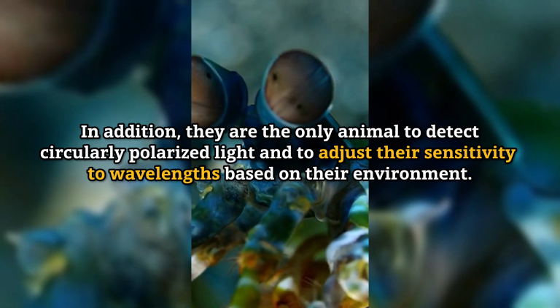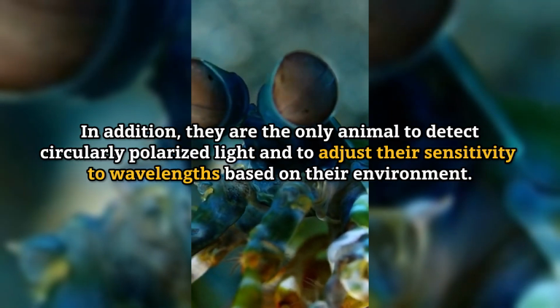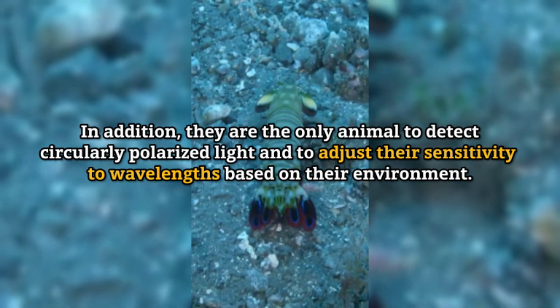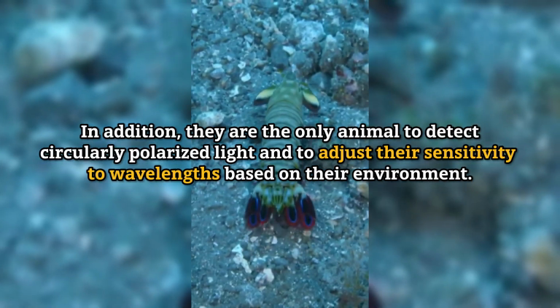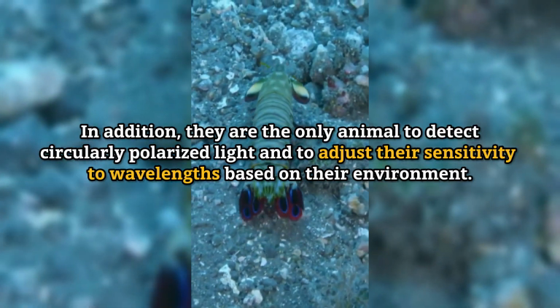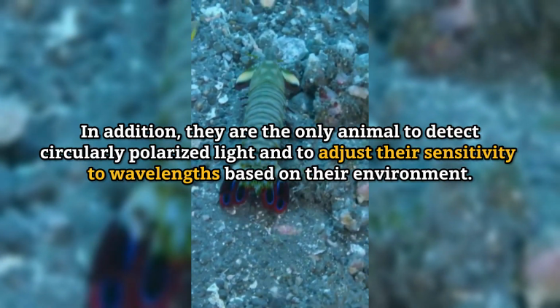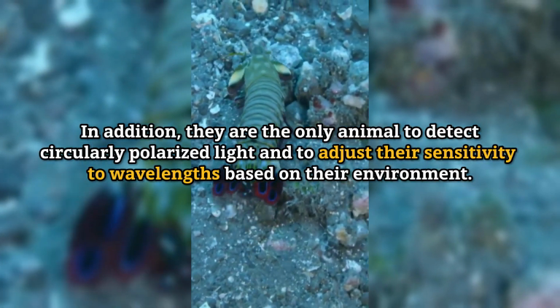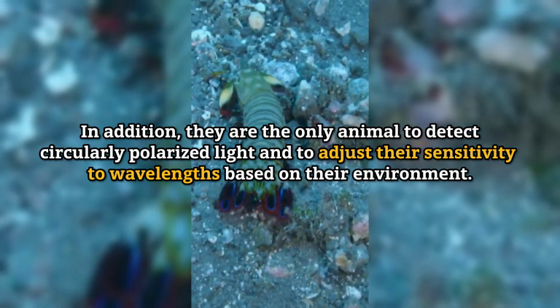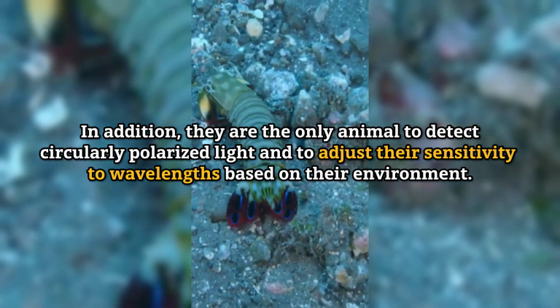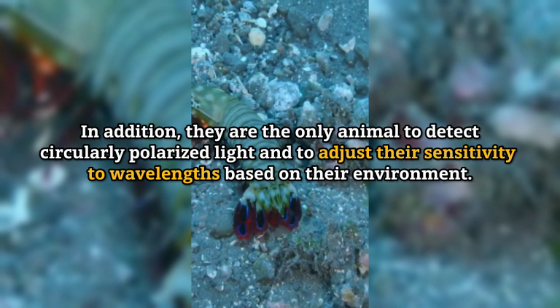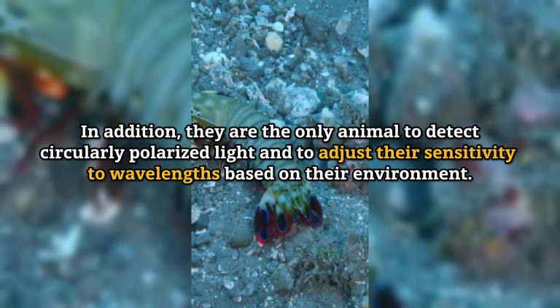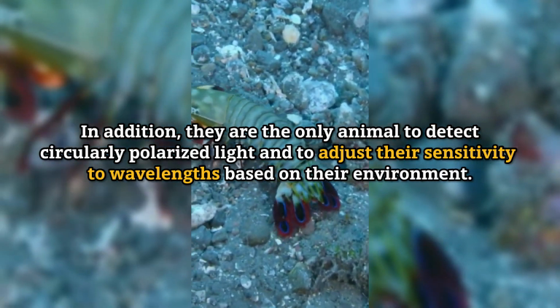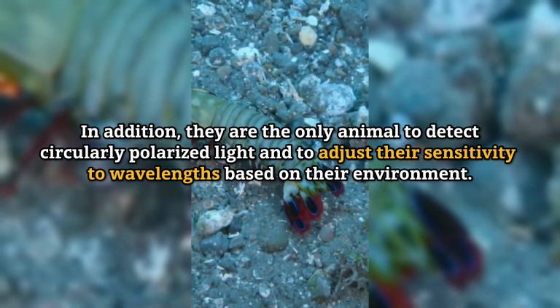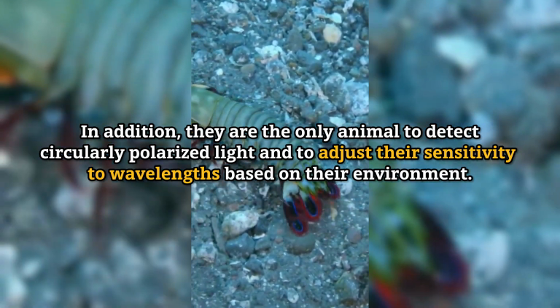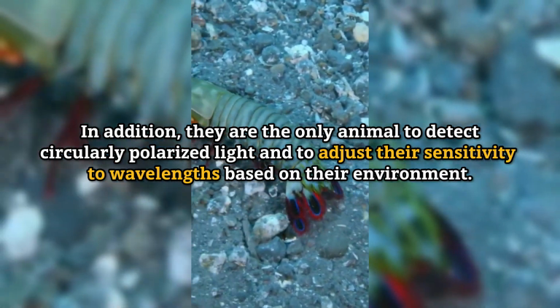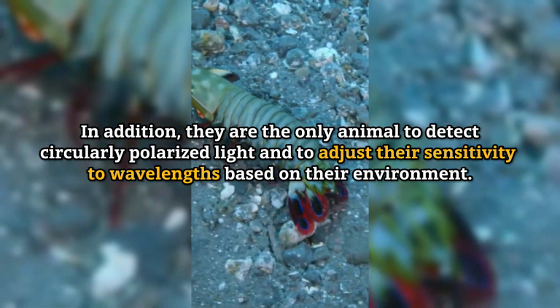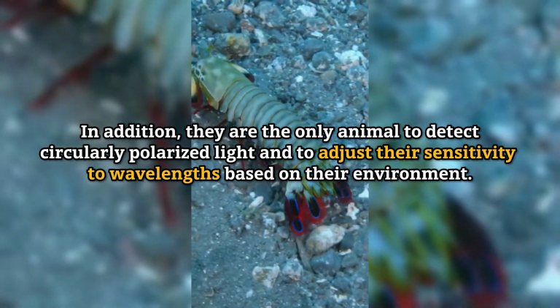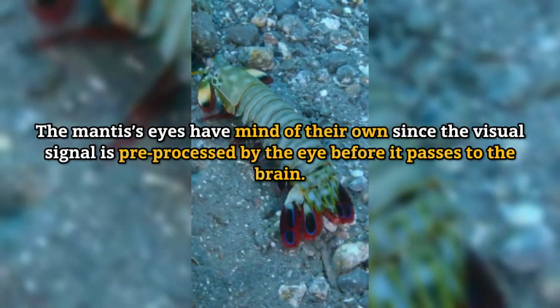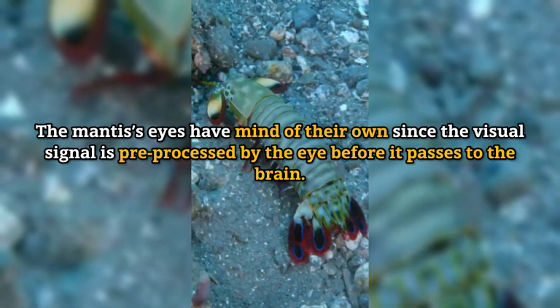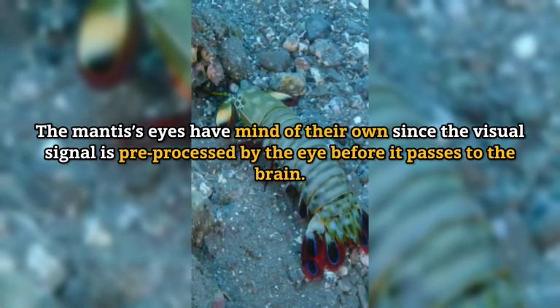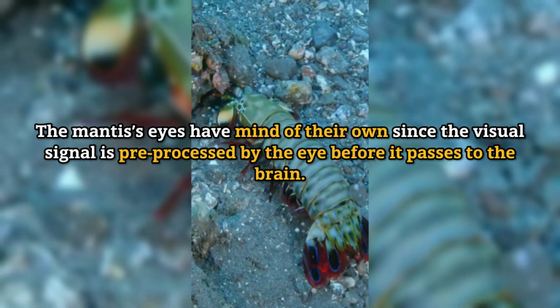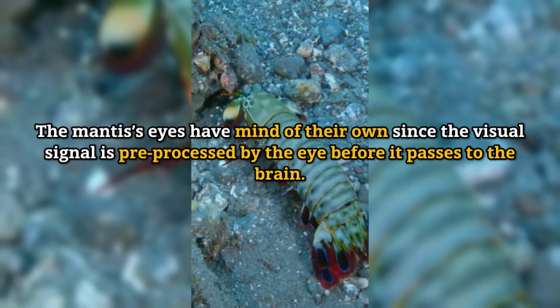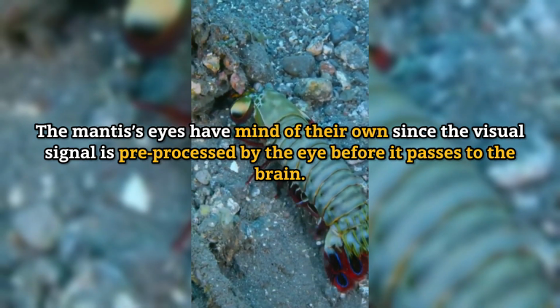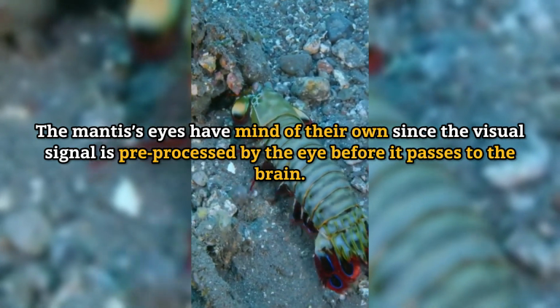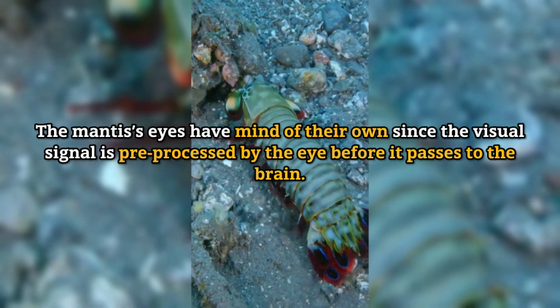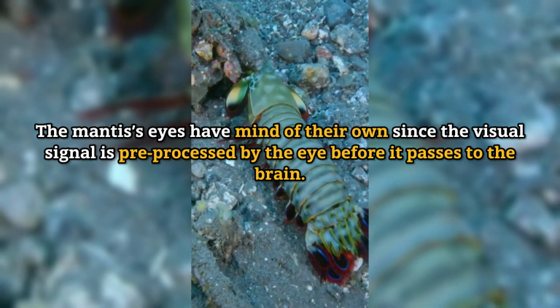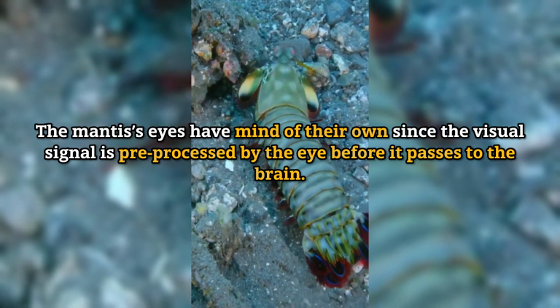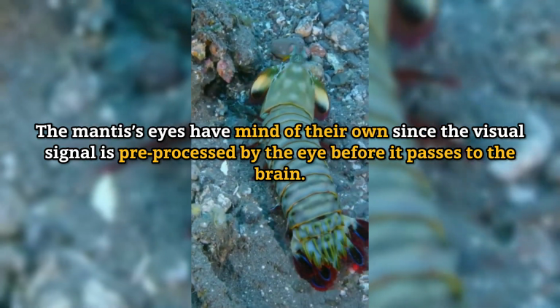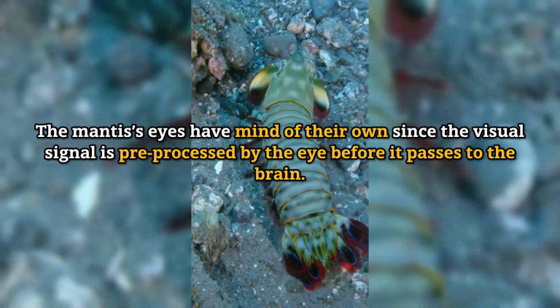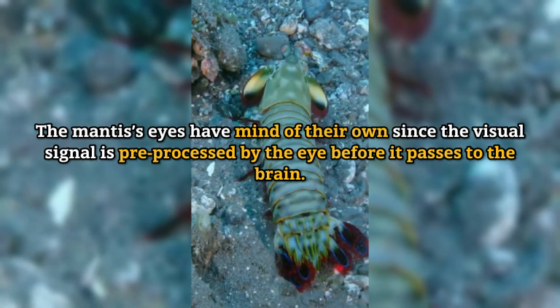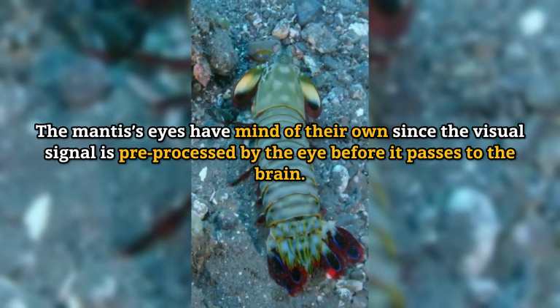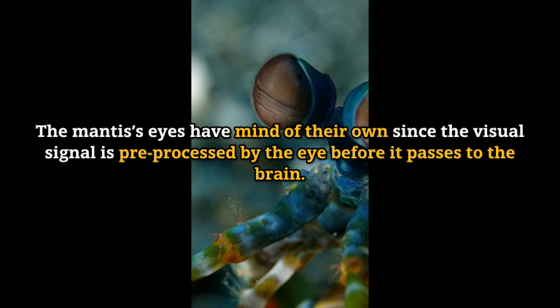In addition, they are the only animal to detect circularly polarized light and to adjust their sensitivity to wavelengths based on their environment. The mantis shrimp's eyes have a mind of their own, since the visual signal is pre-processed by the eye before it passes to the brain.